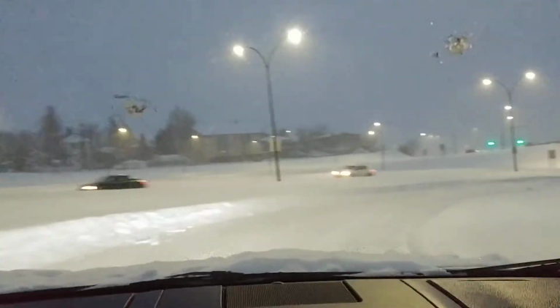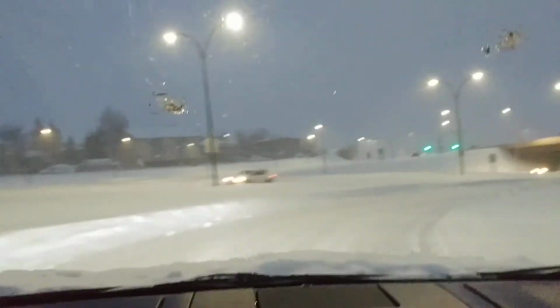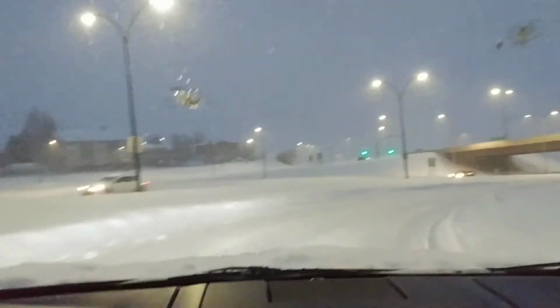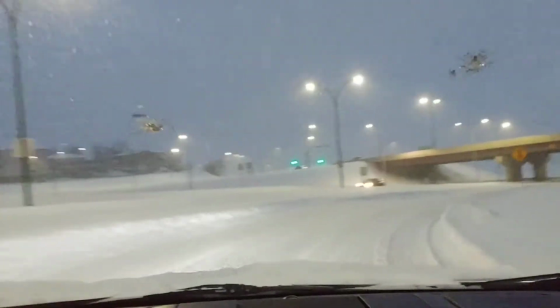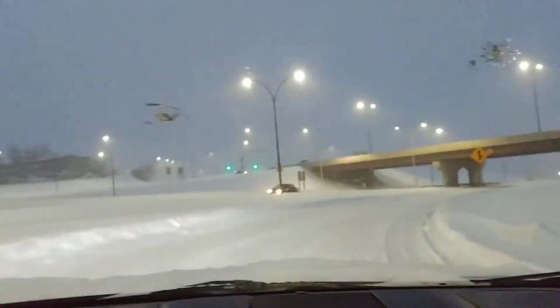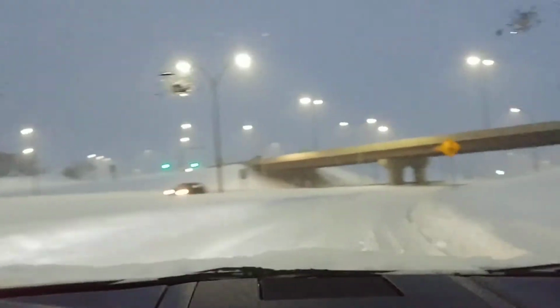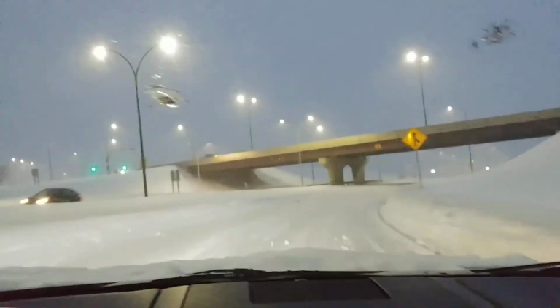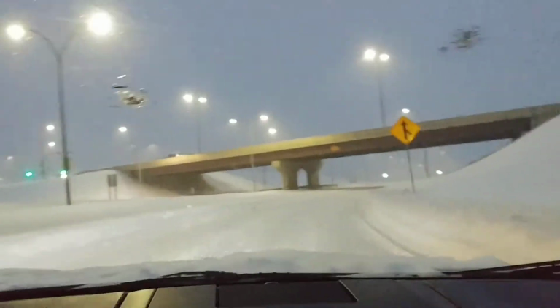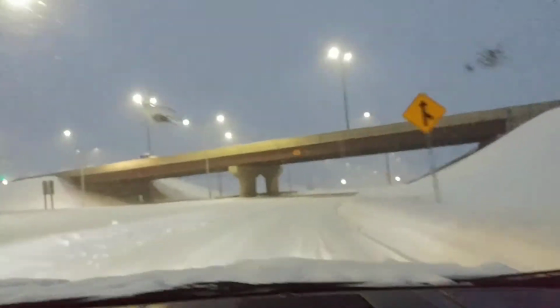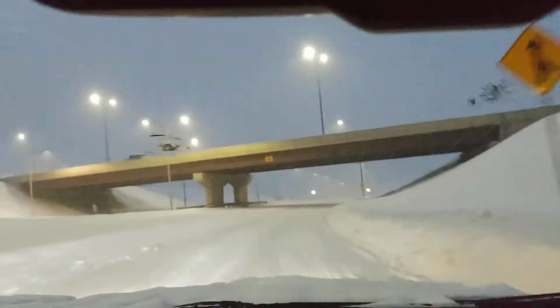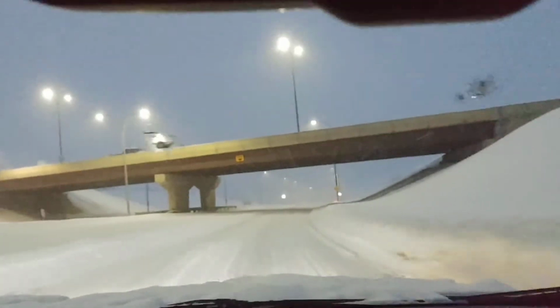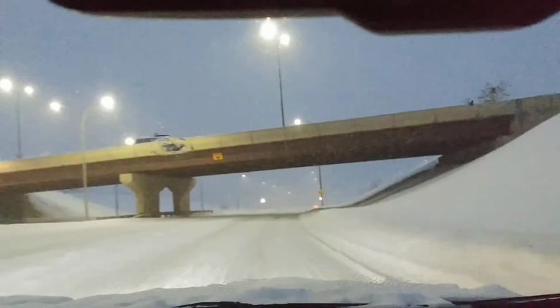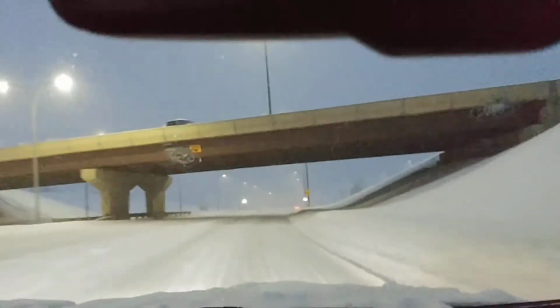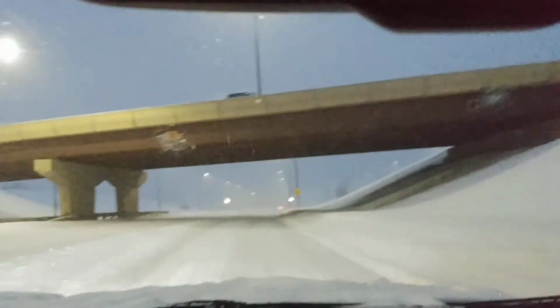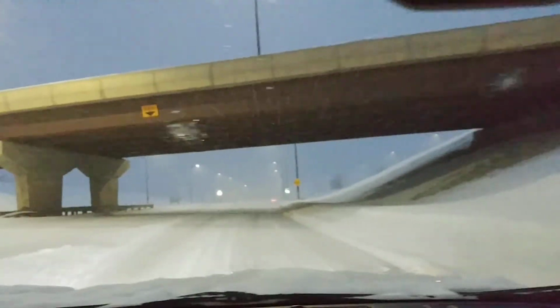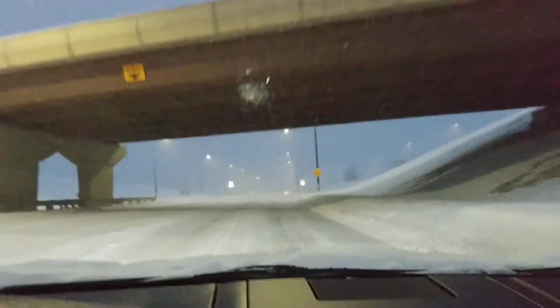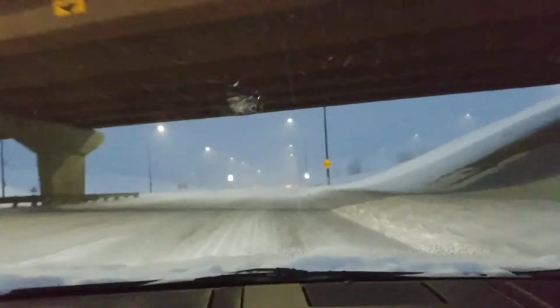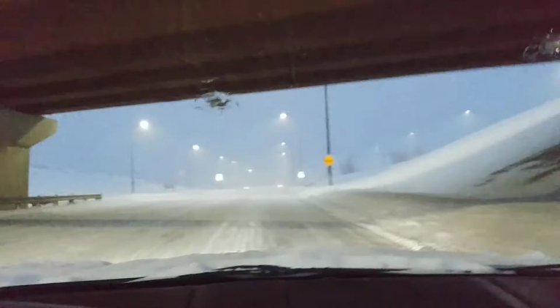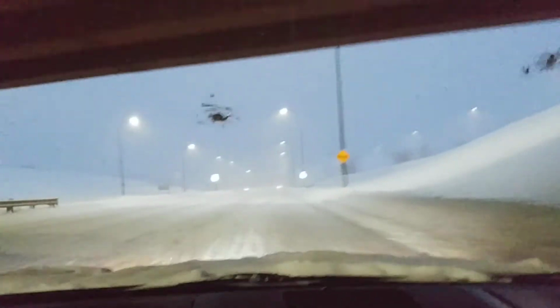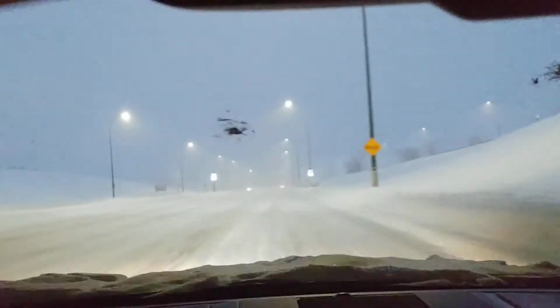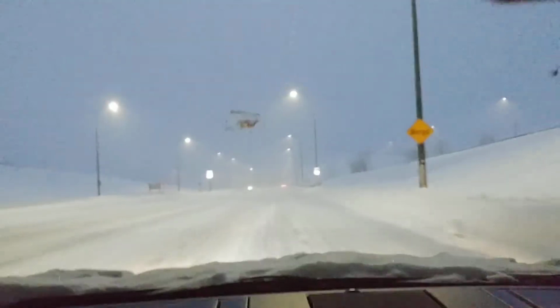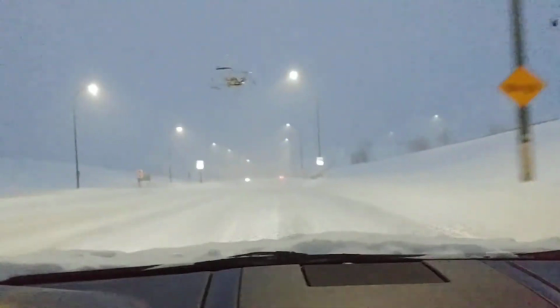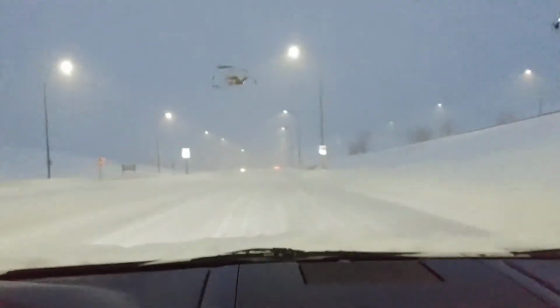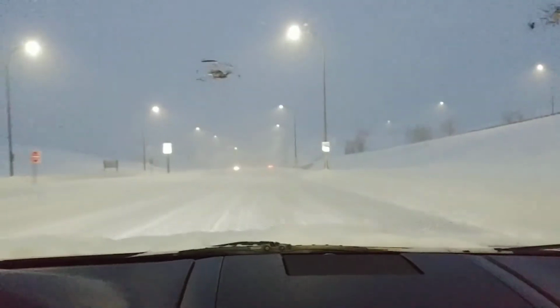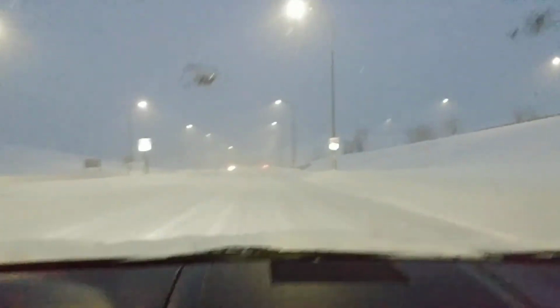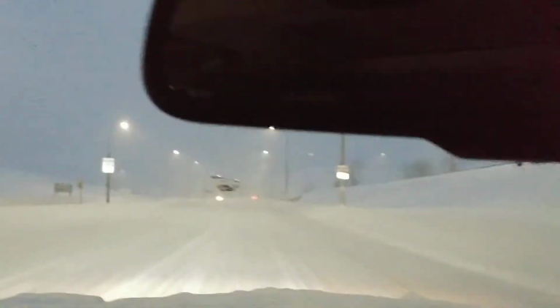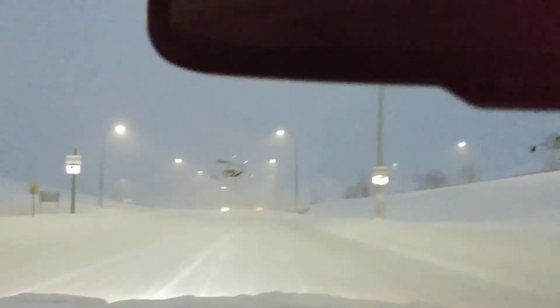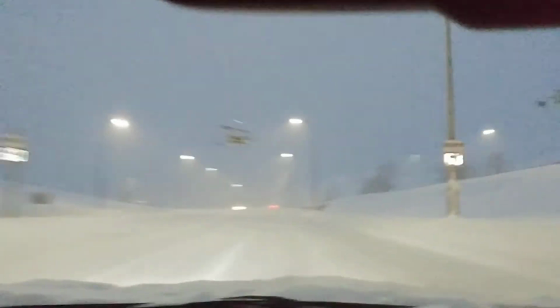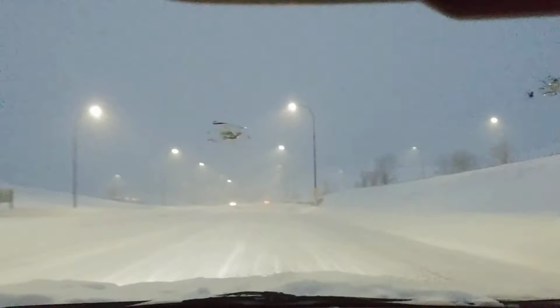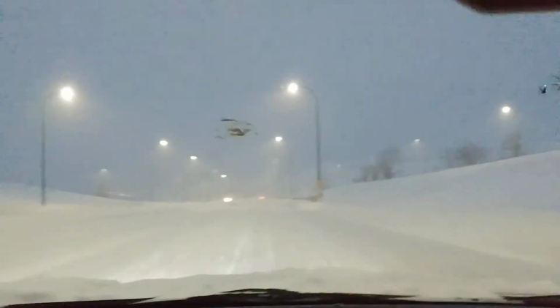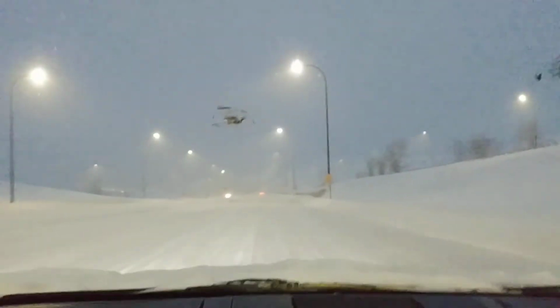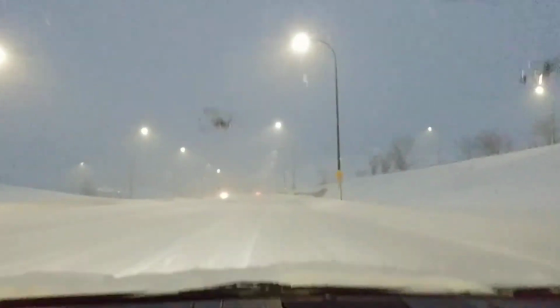We did have a huge cold snap — it's been like minus 30 Celsius to minus 40 with windchill over the last three days, on top of all this snow, but yeah, here we are.